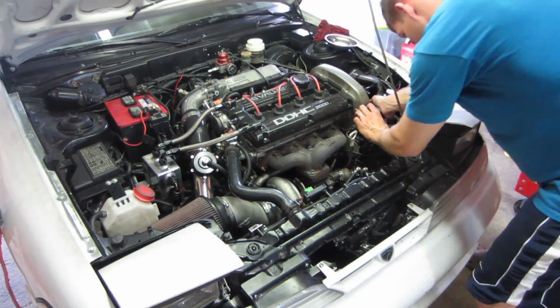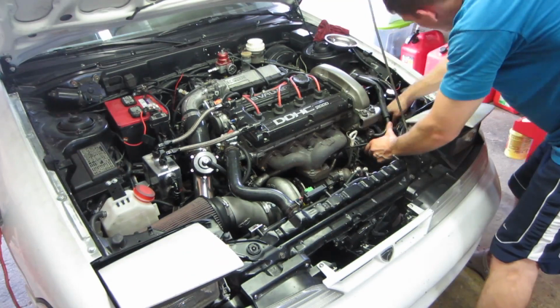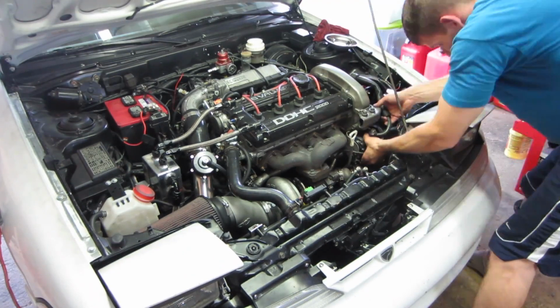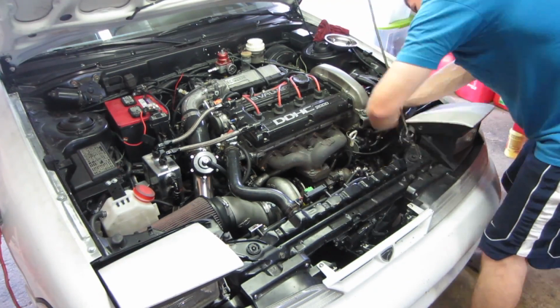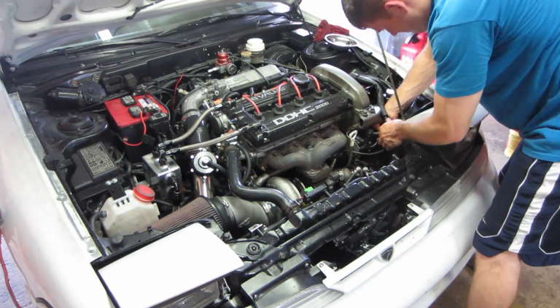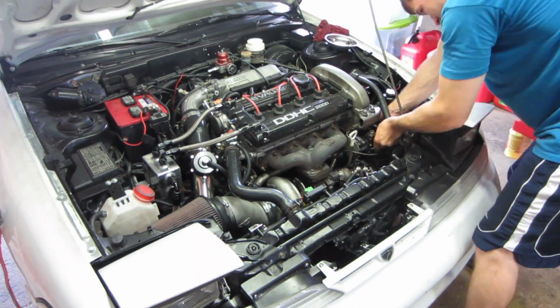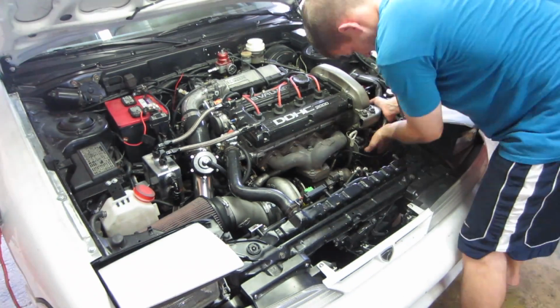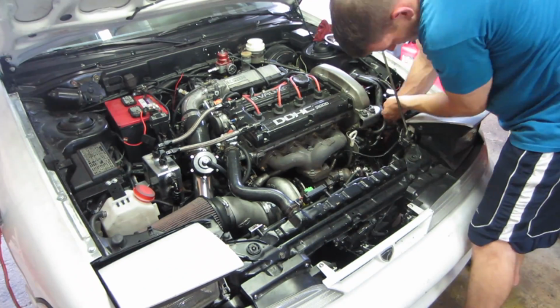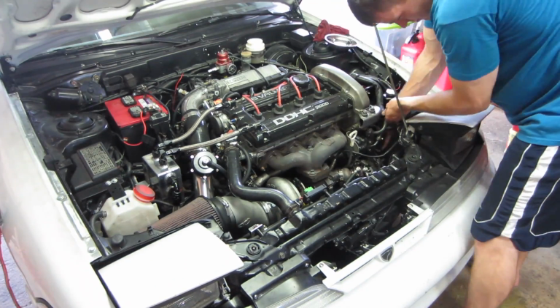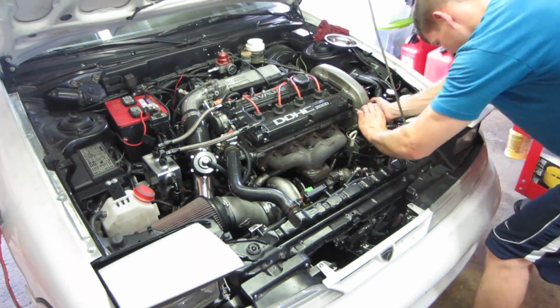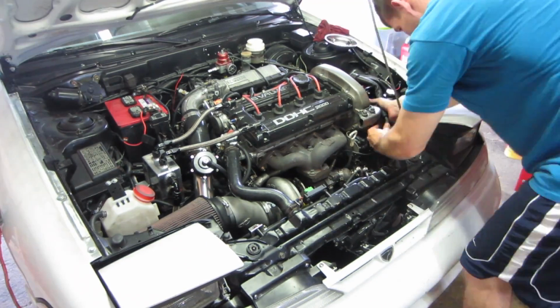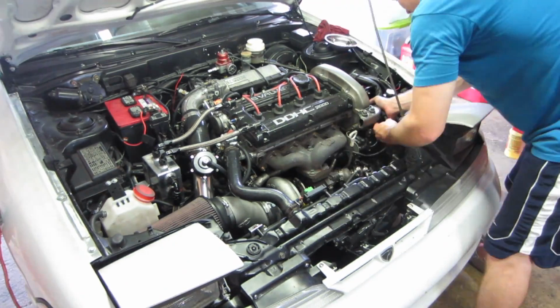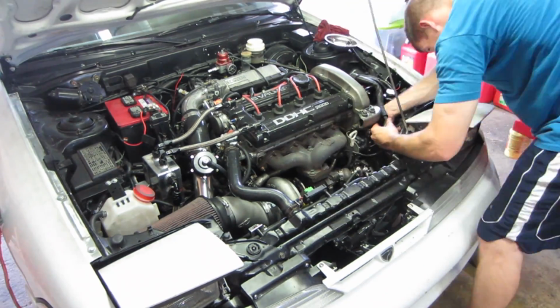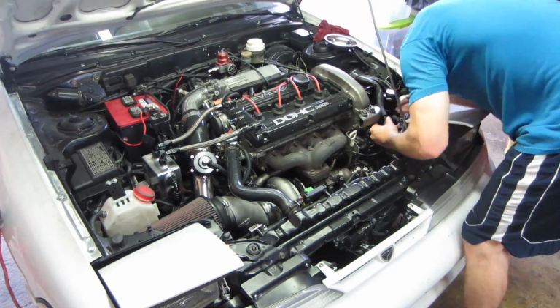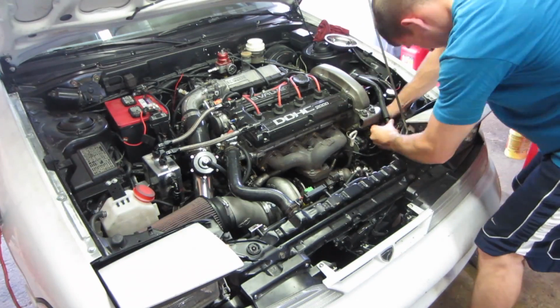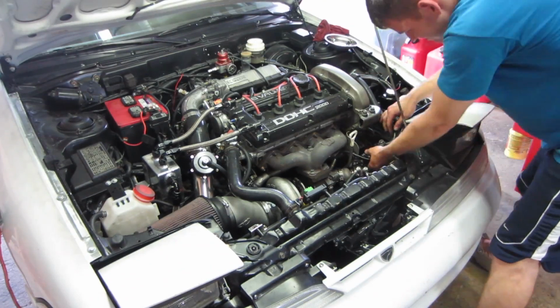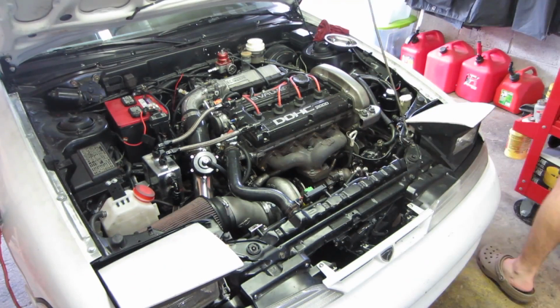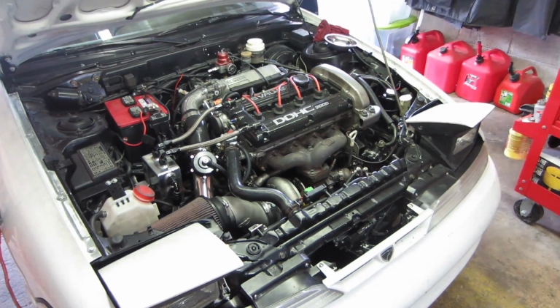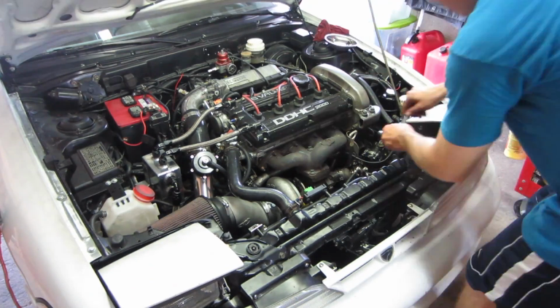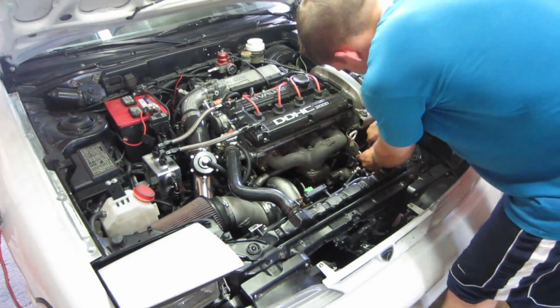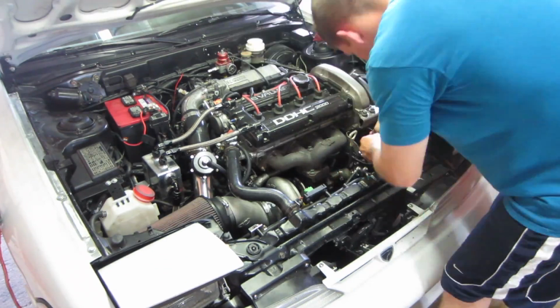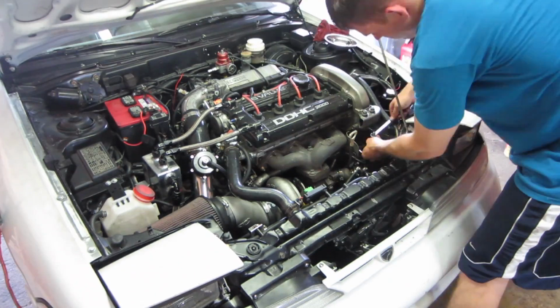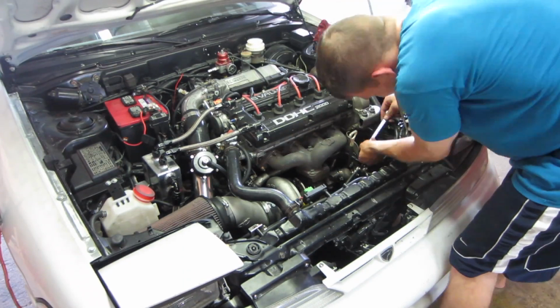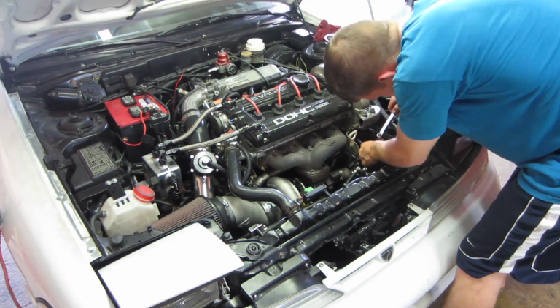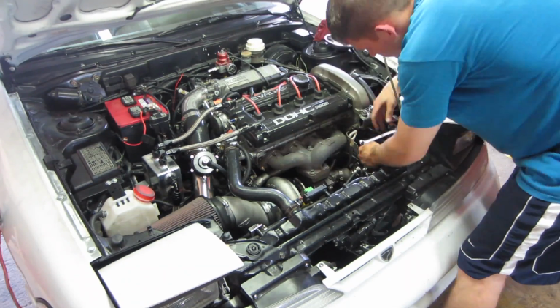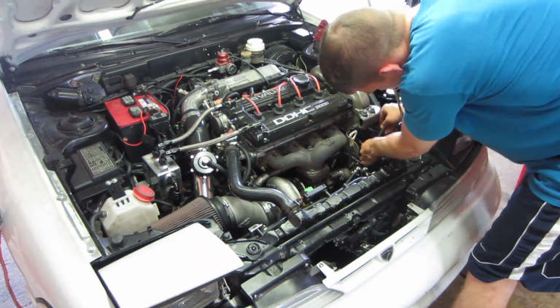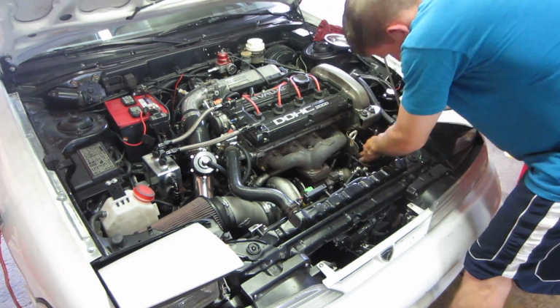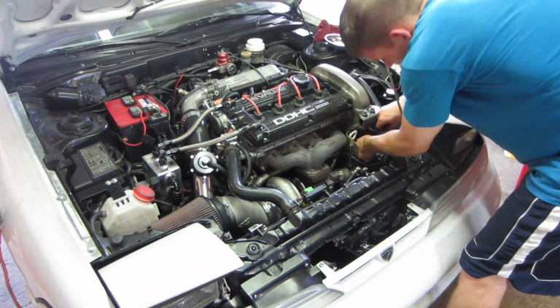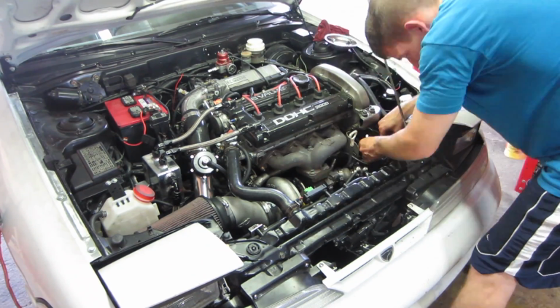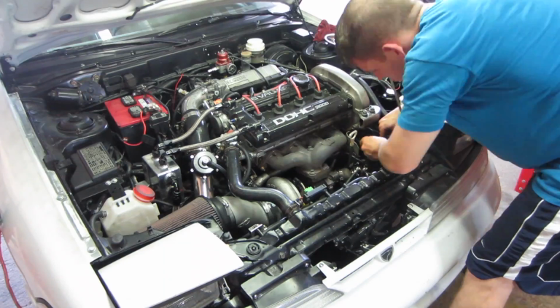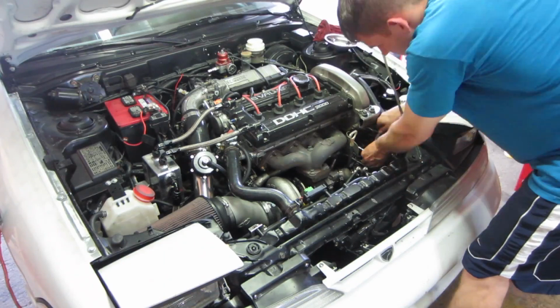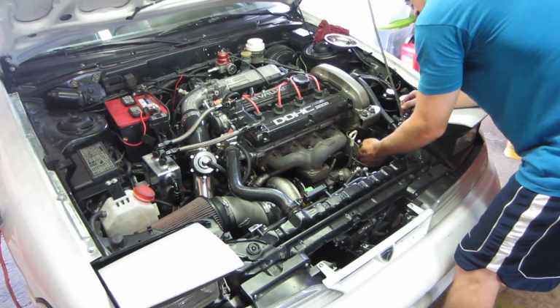This may not be absolutely necessary, but in an effort to keep any metal shavings or other foreign material out of the turbo and exhaust valves, it's going to be removed. I look at this as cheap insurance.